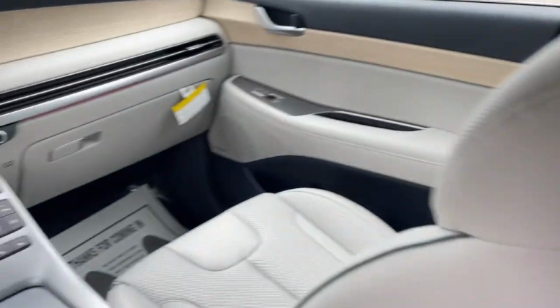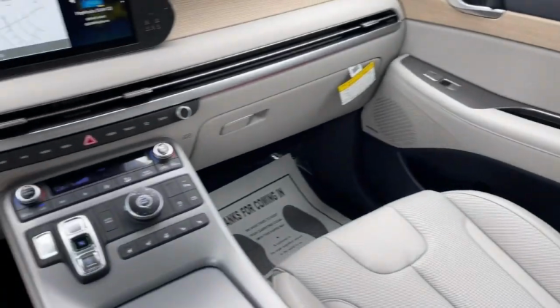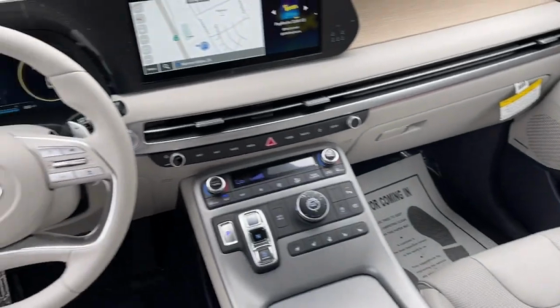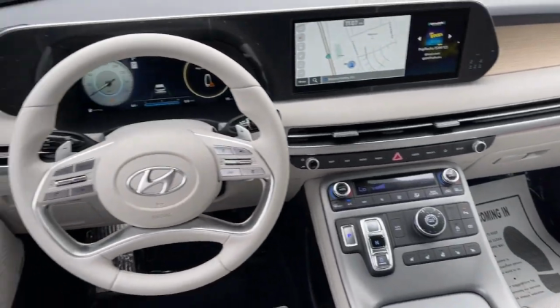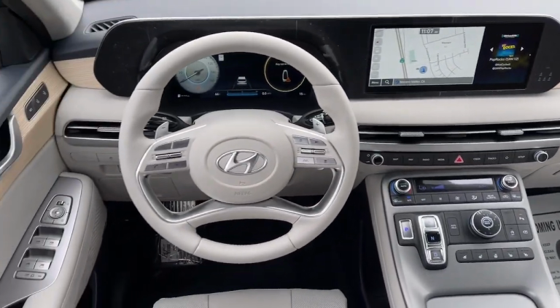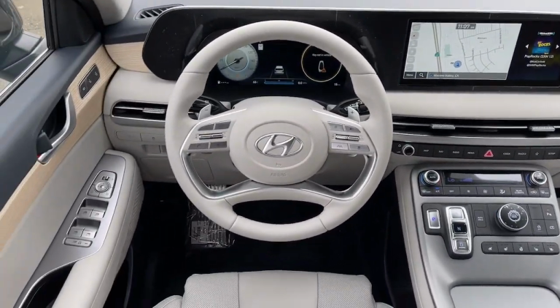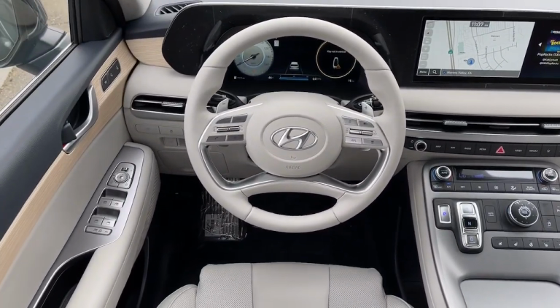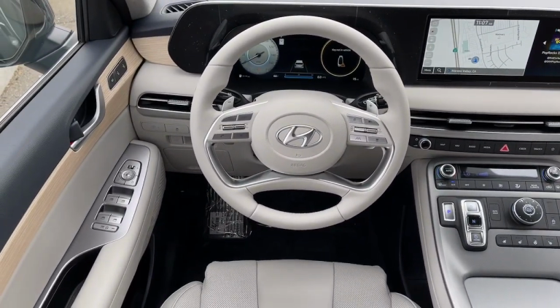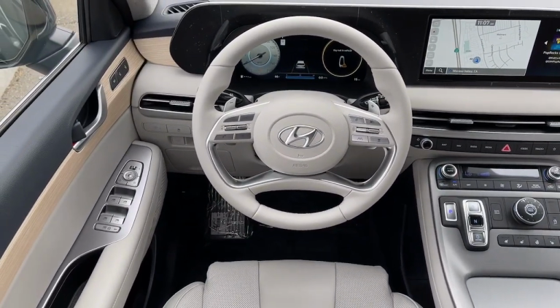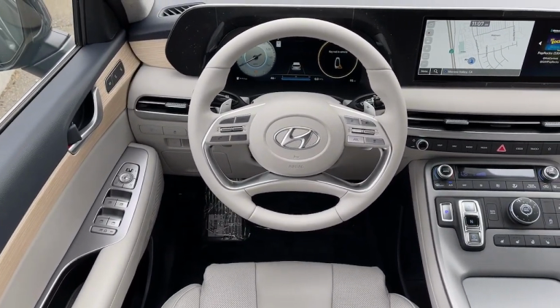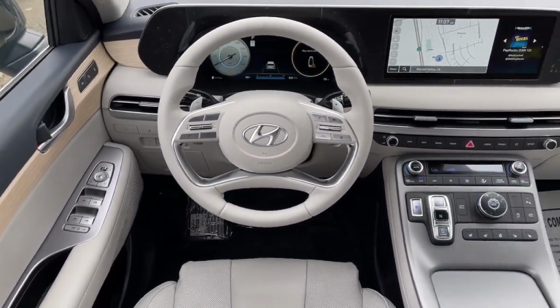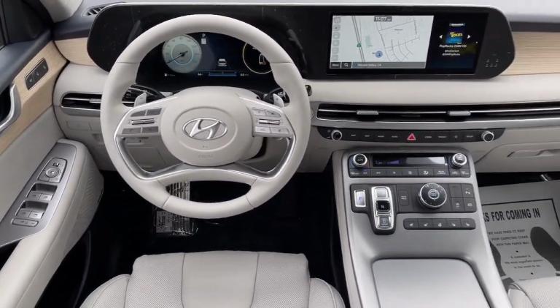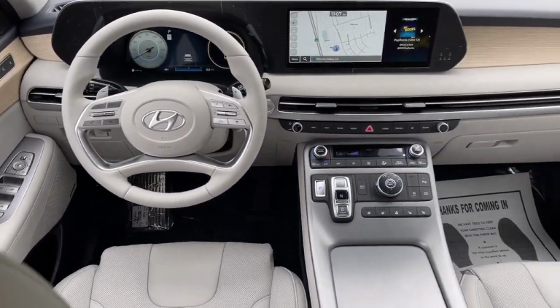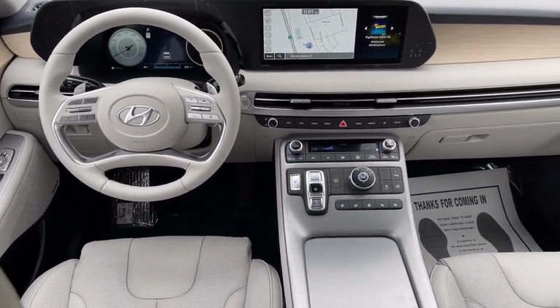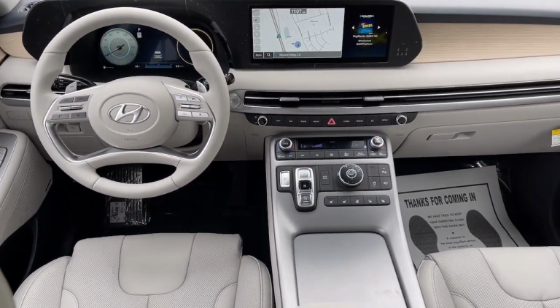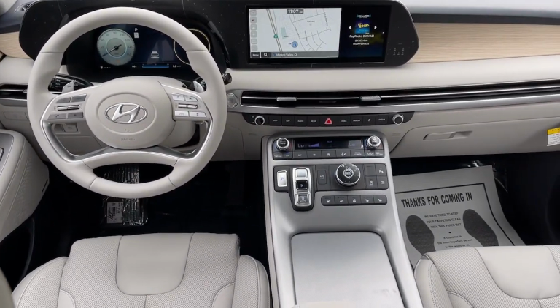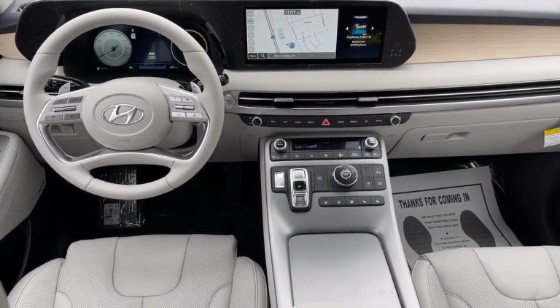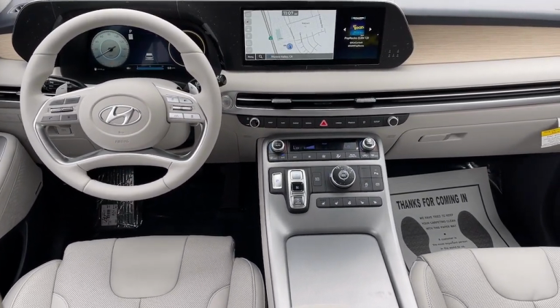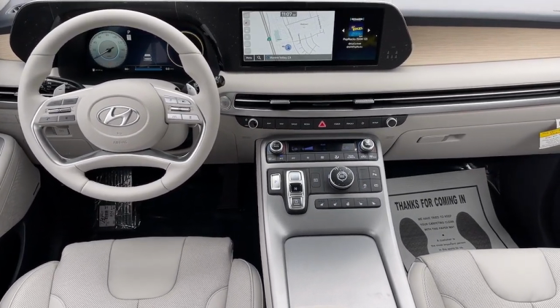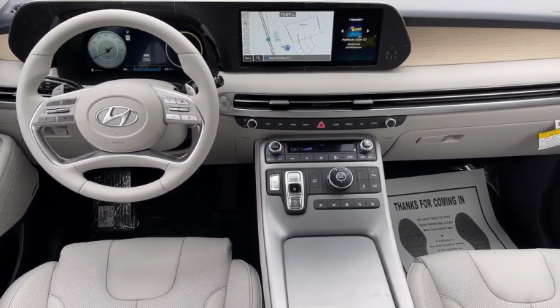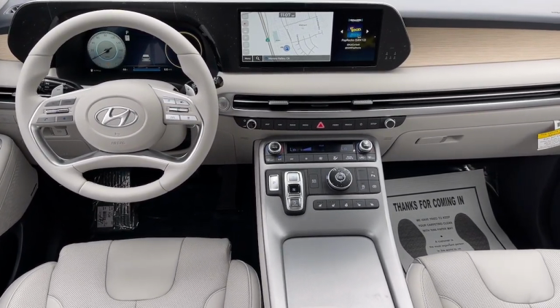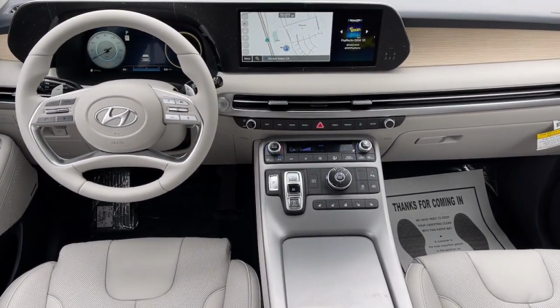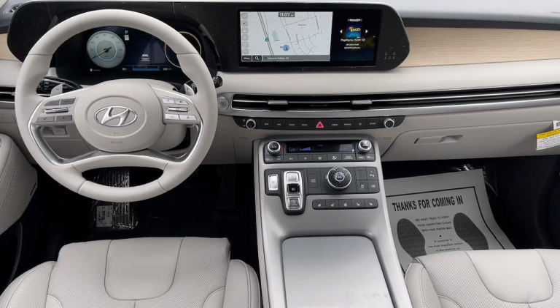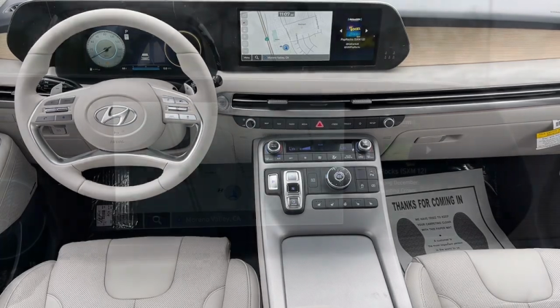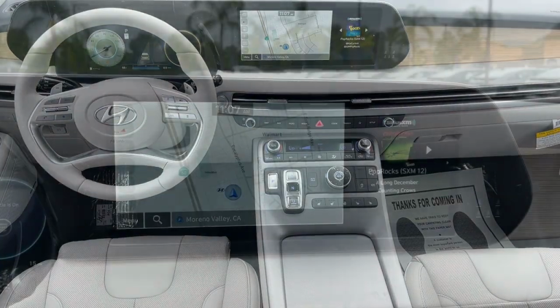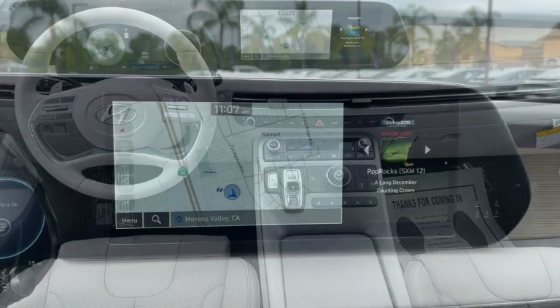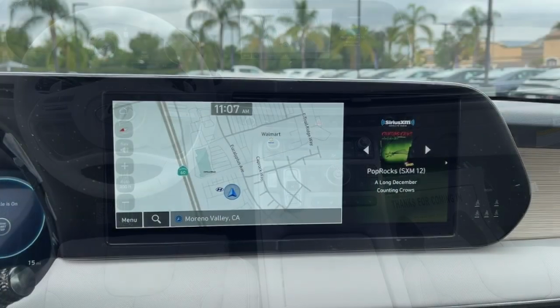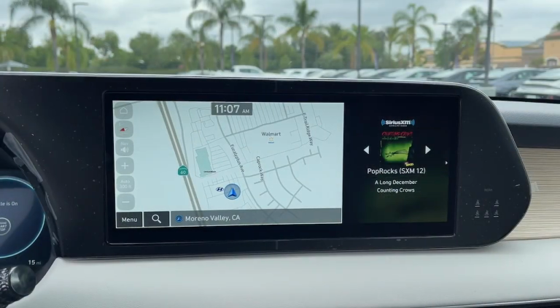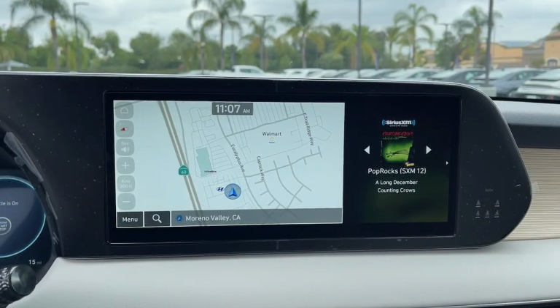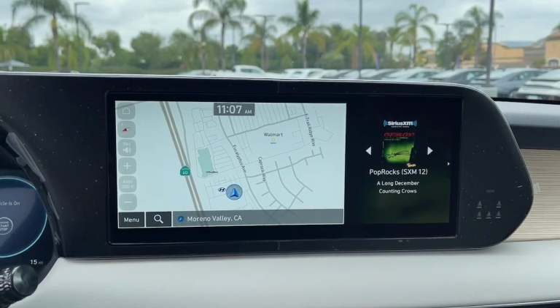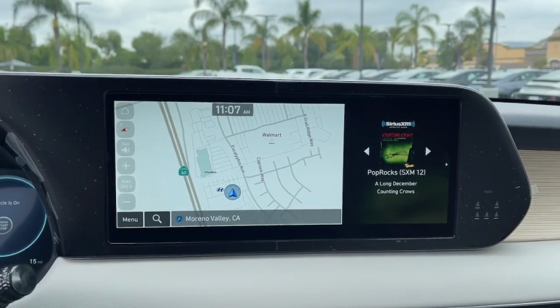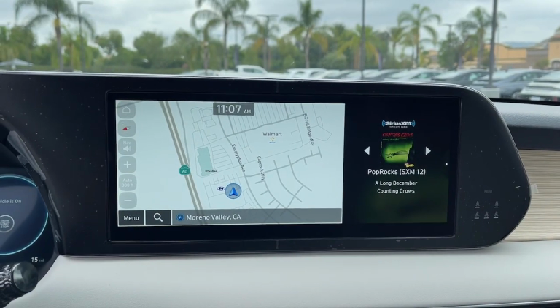Come on in and drive home in this family-friendly Palisade. Come in for a fun and easy road test. Our team will make it the best part of your day.